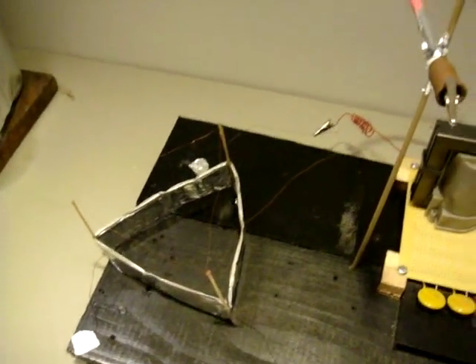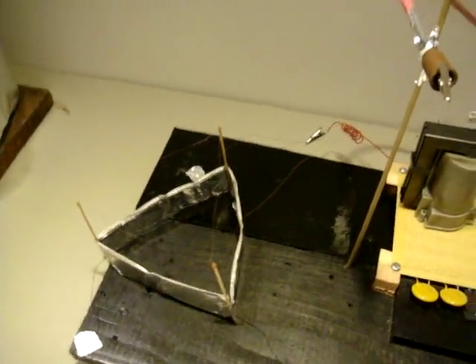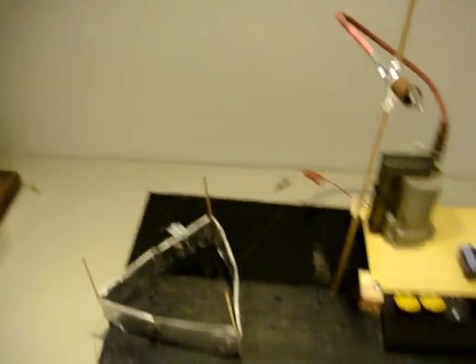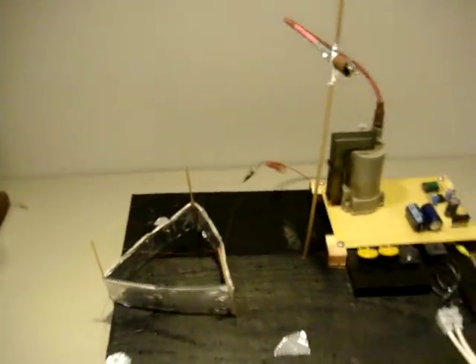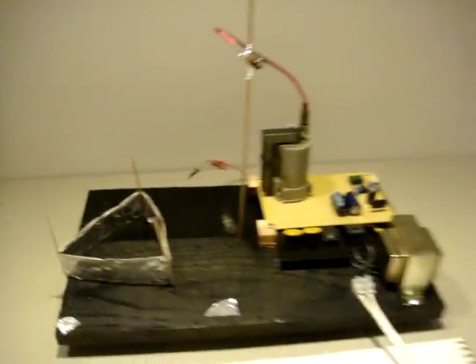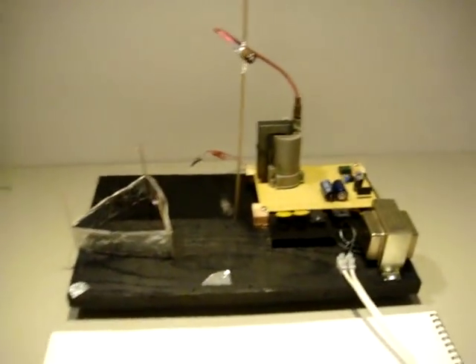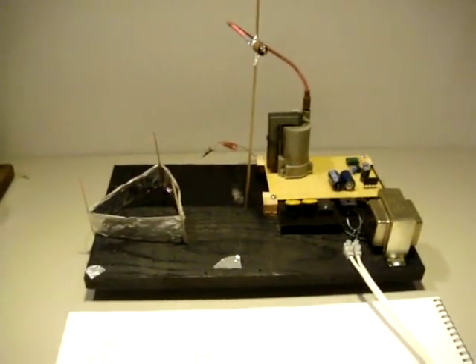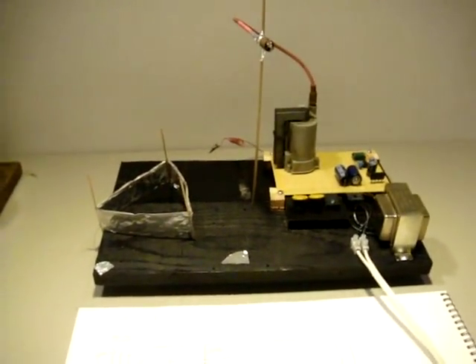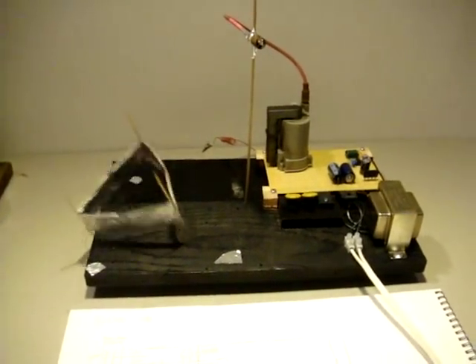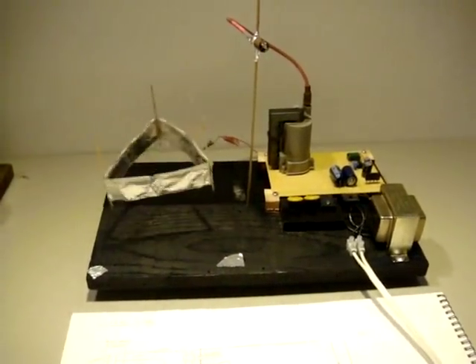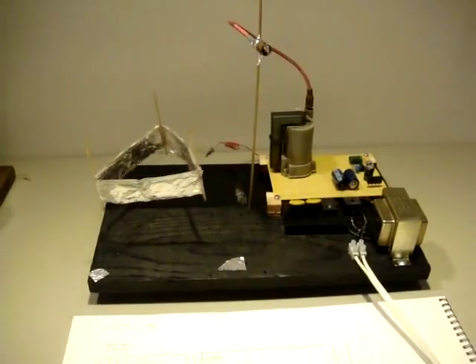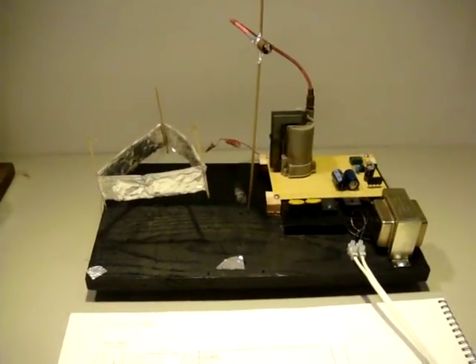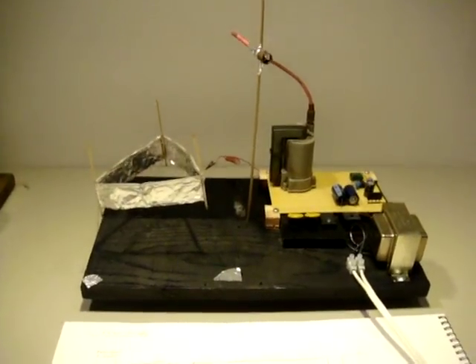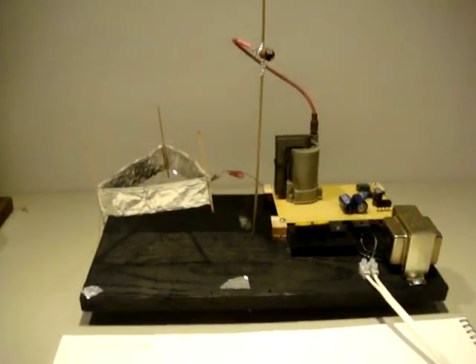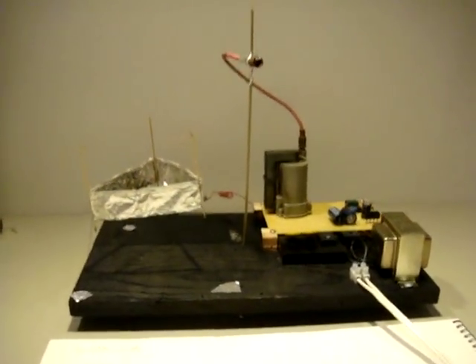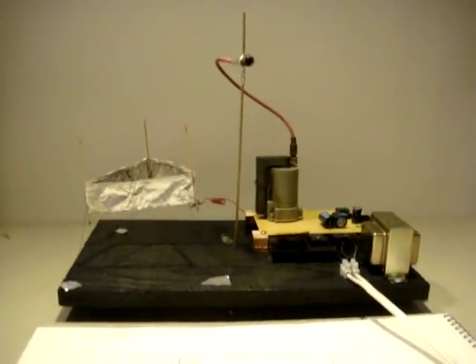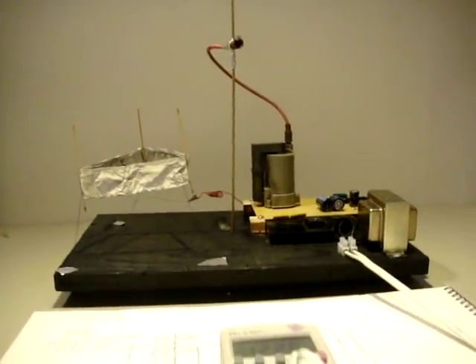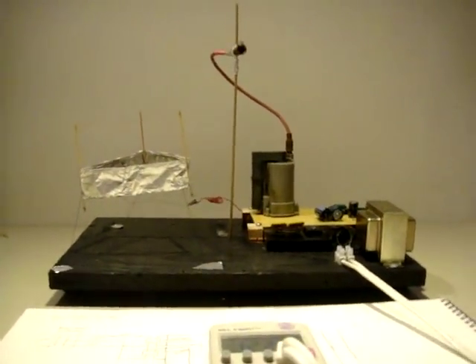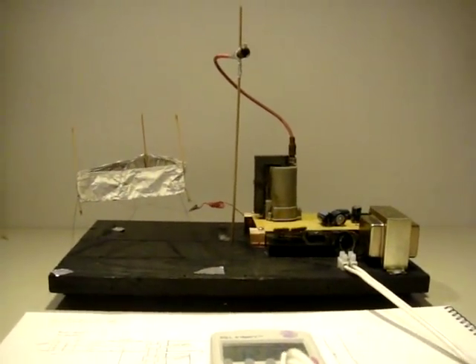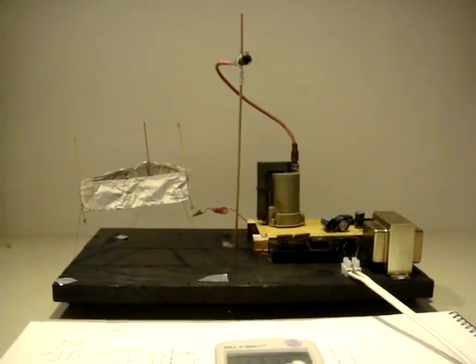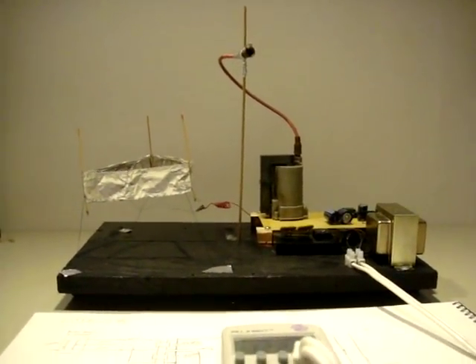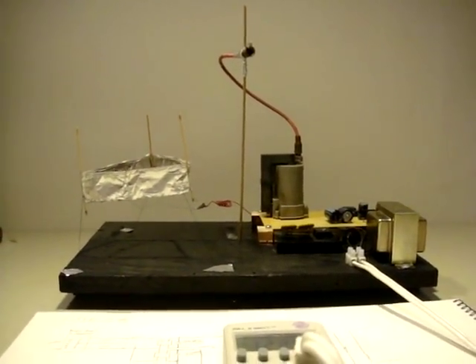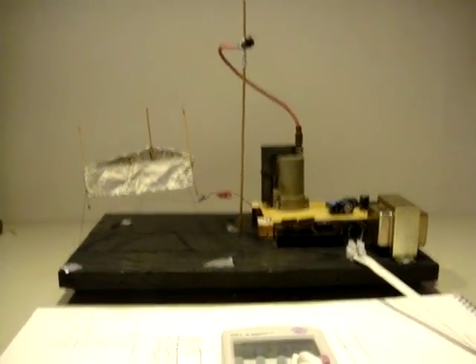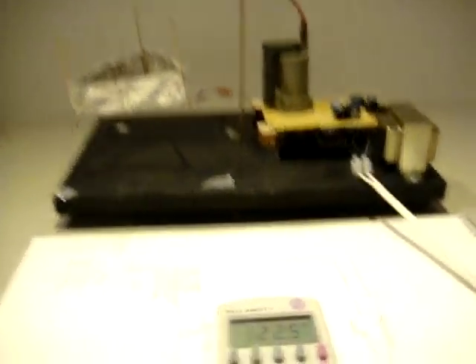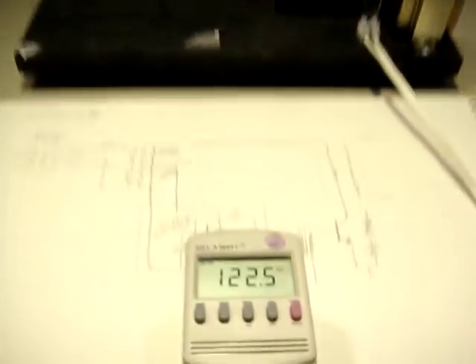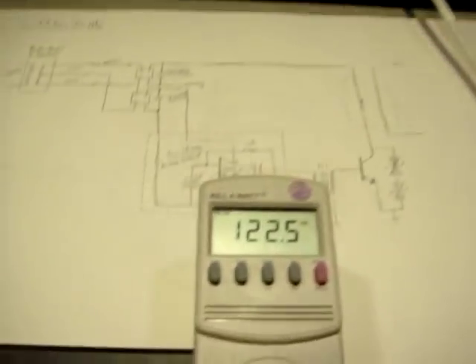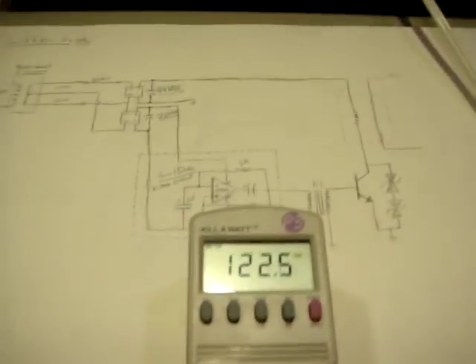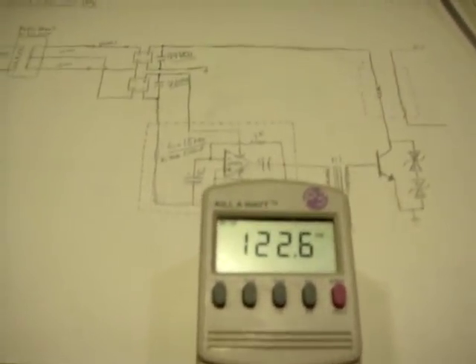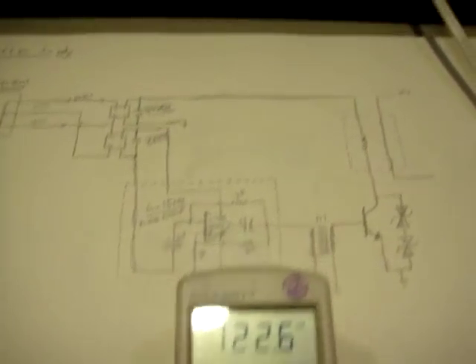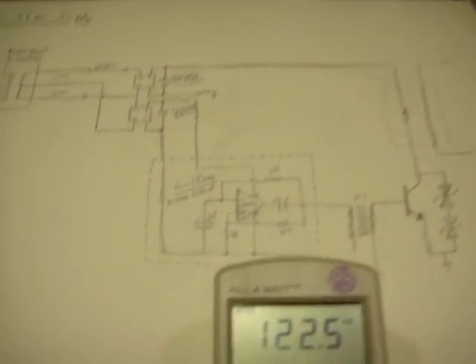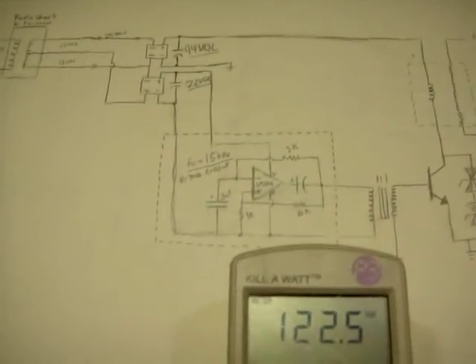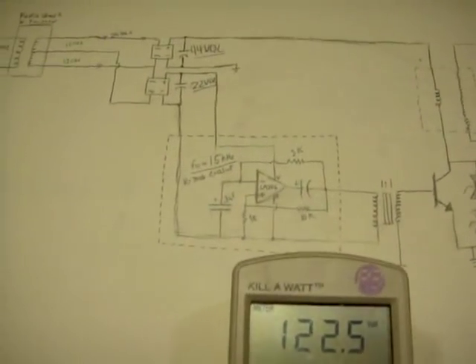We have our aluminum lifter with guide rail. You can see it powered, and it will hover at the length that's tethered by strings.